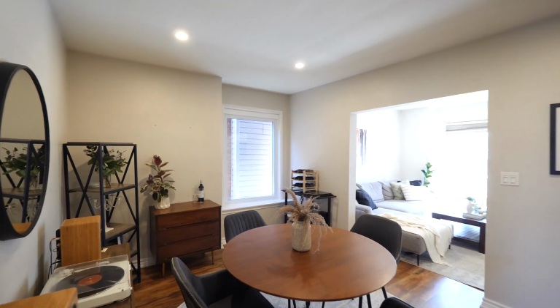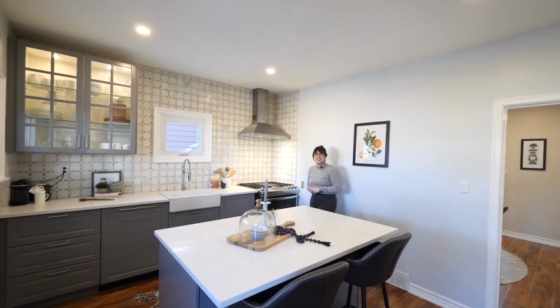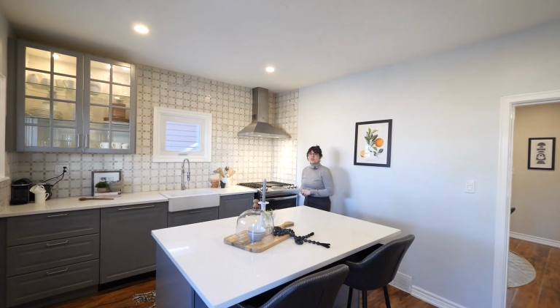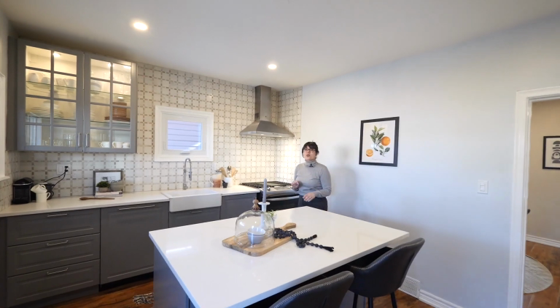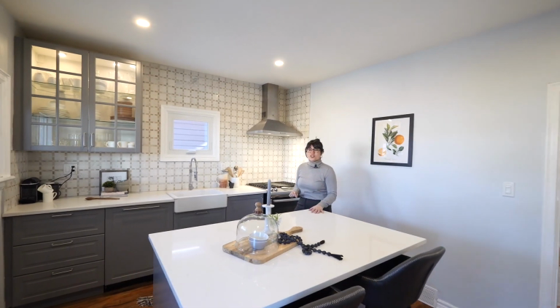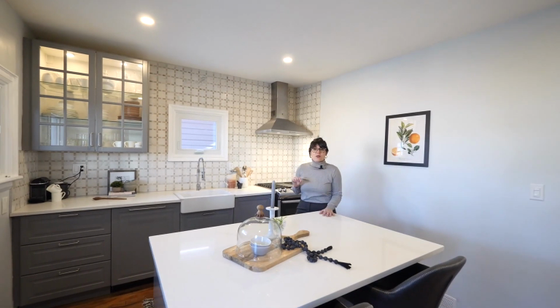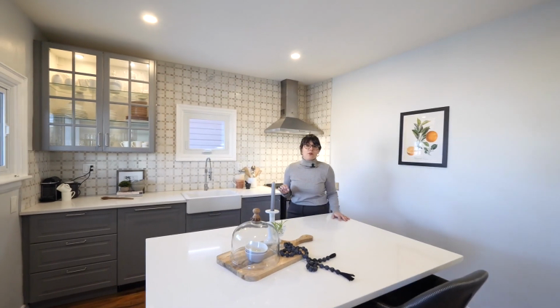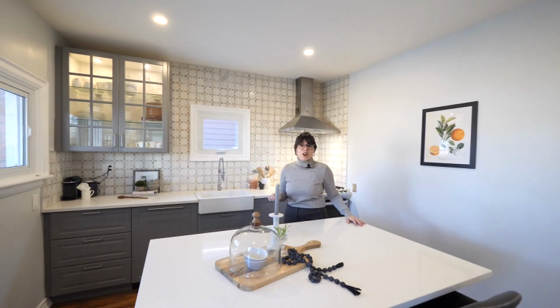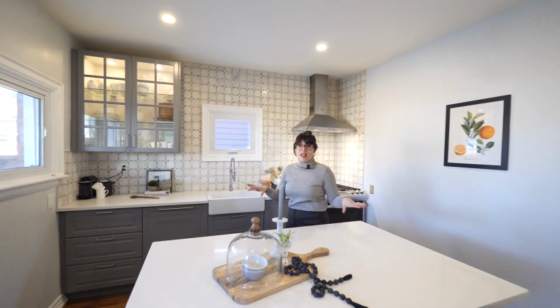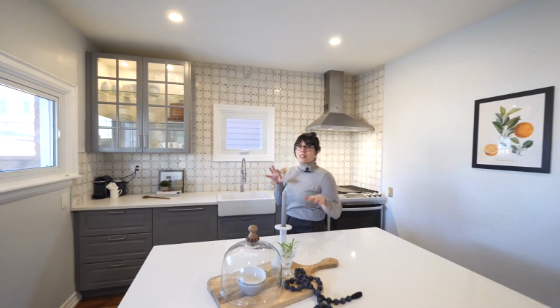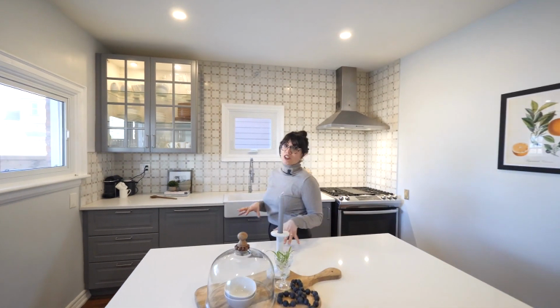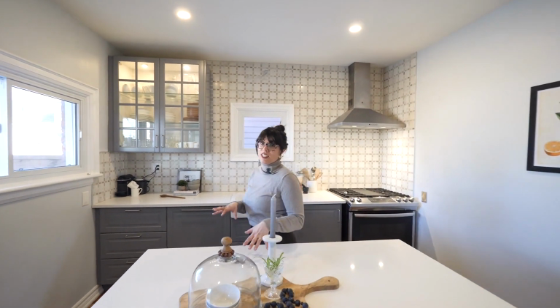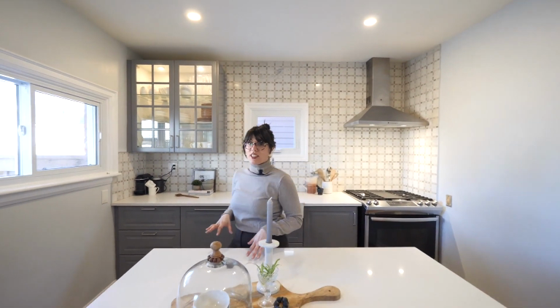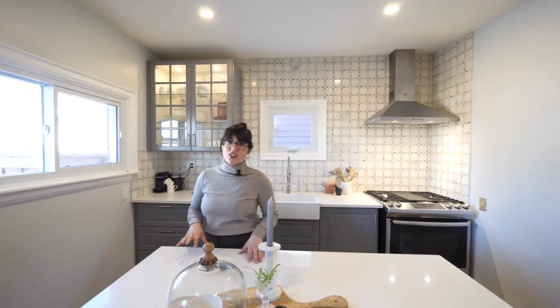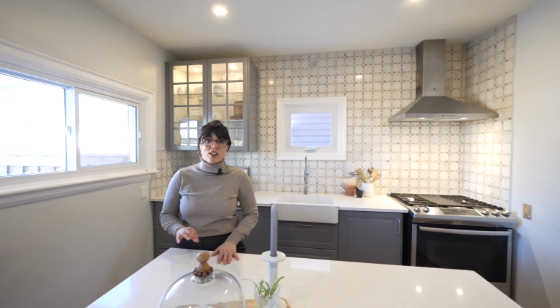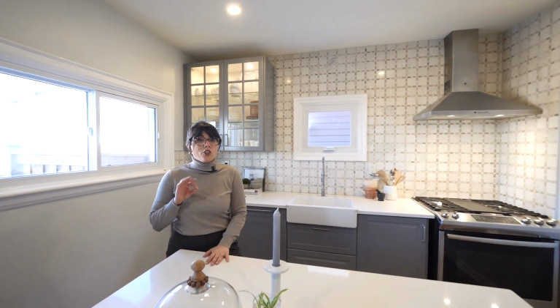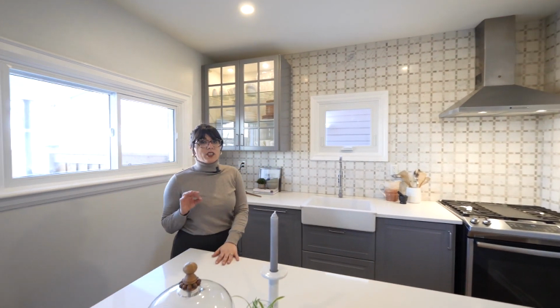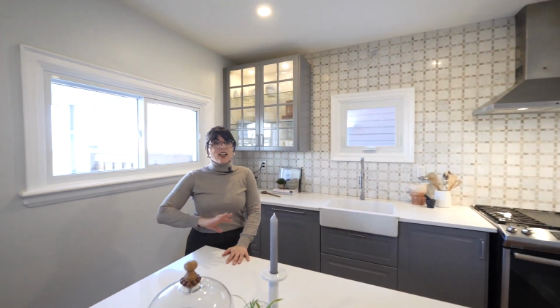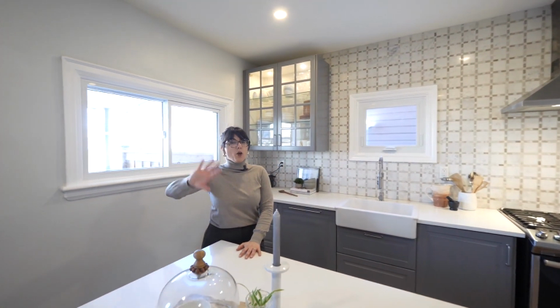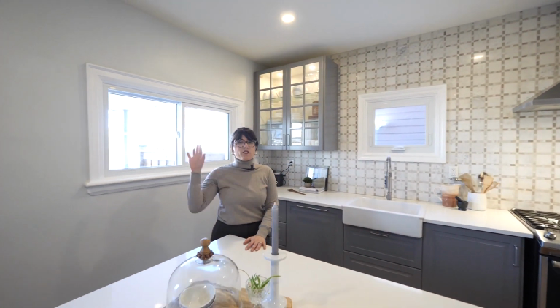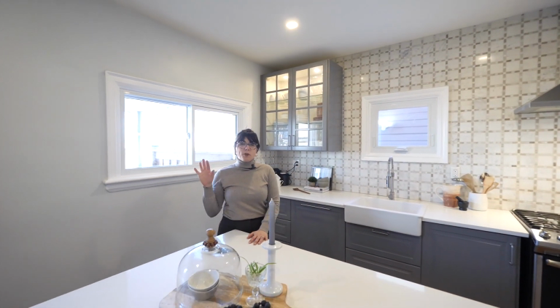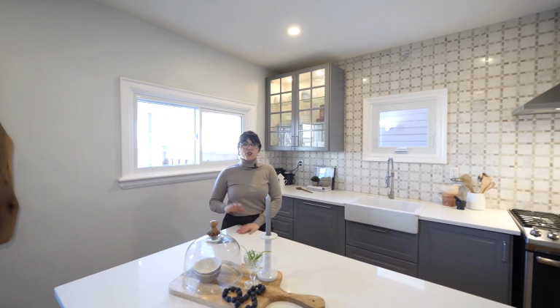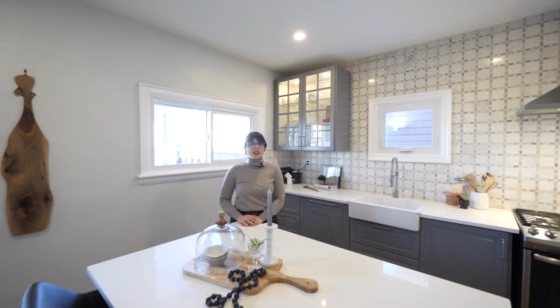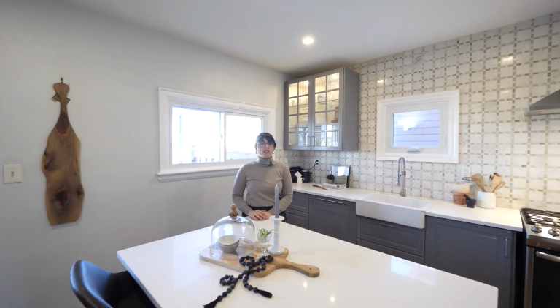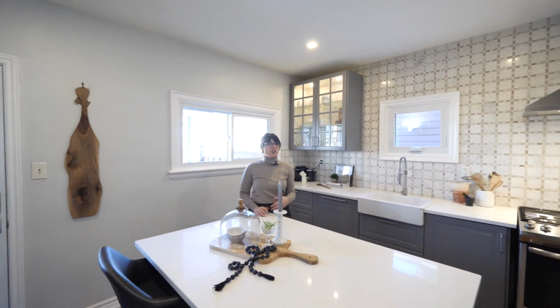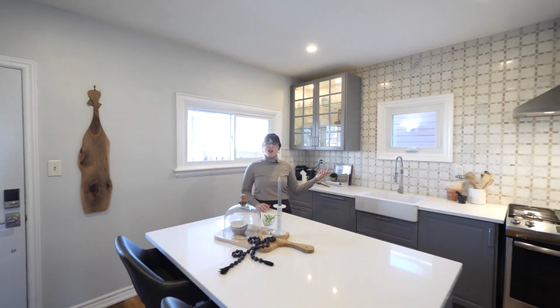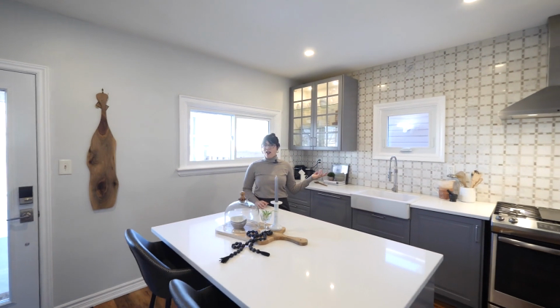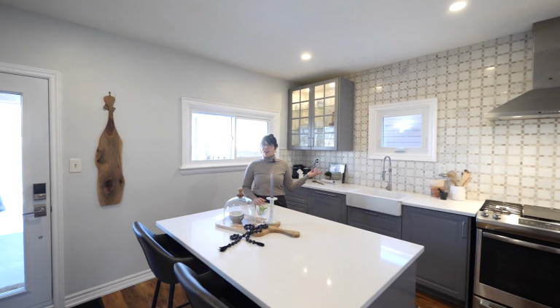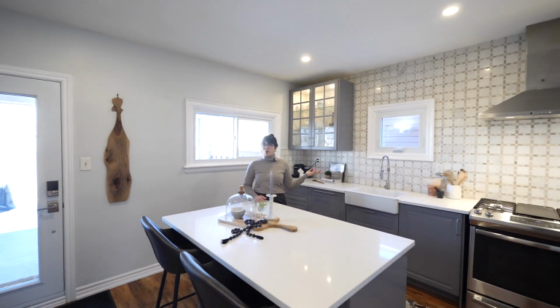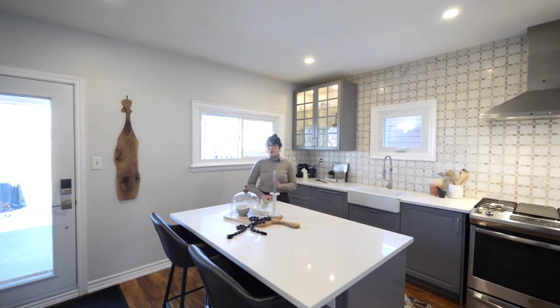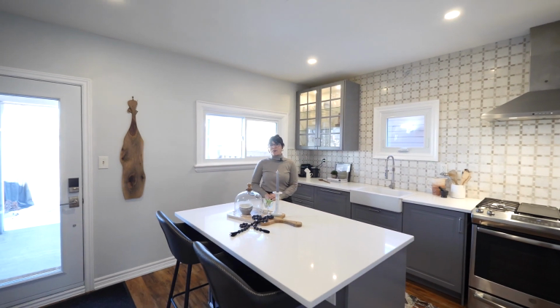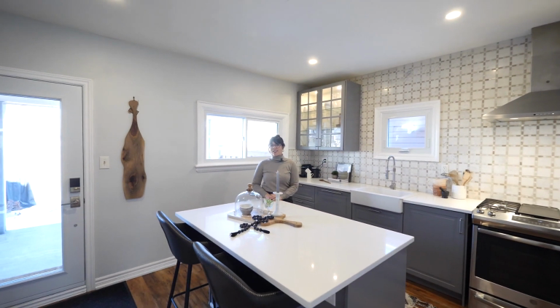This house is gorgeous from top to bottom, and especially here in the kitchen, newly done with a full pantry around the fridge and that gorgeous backsplash.